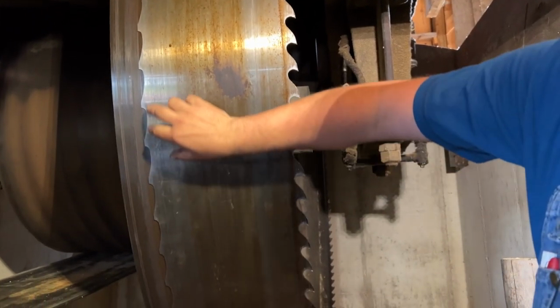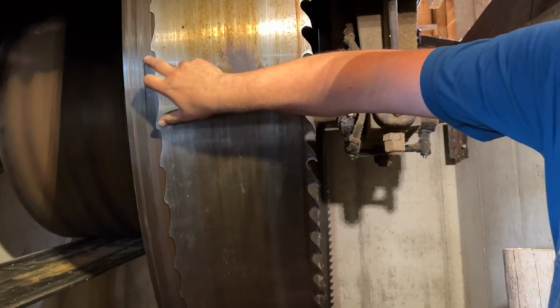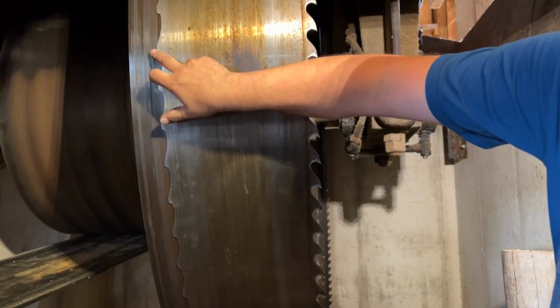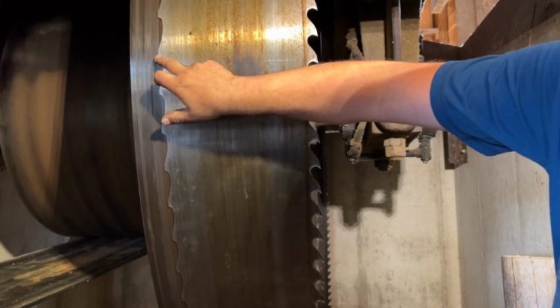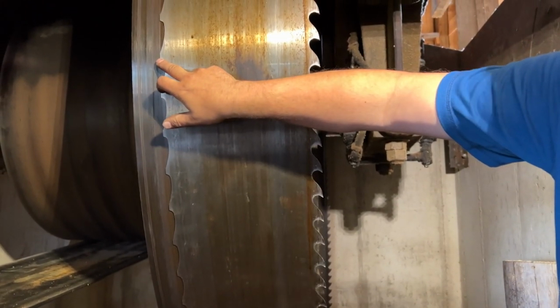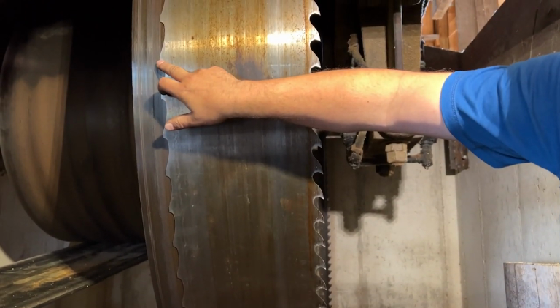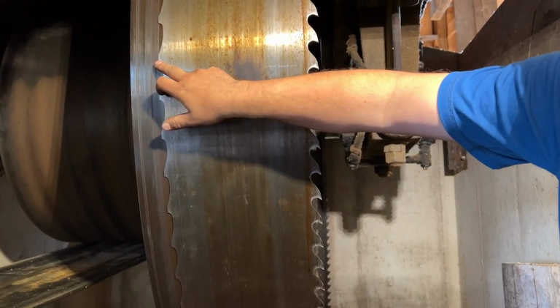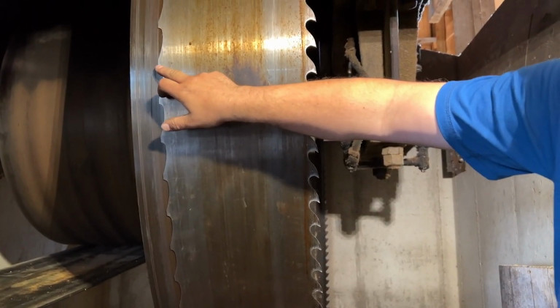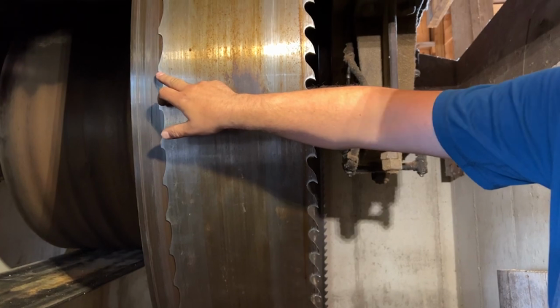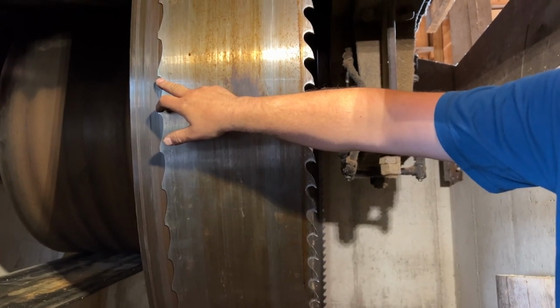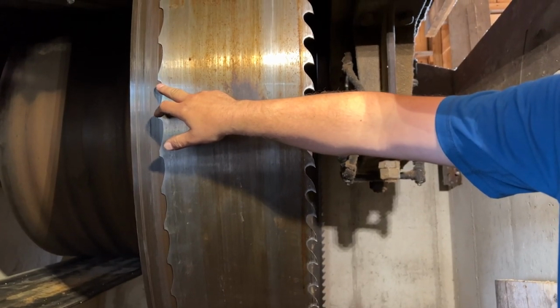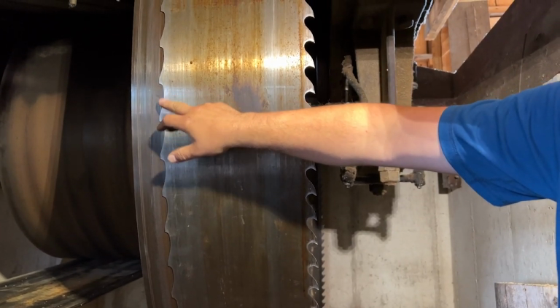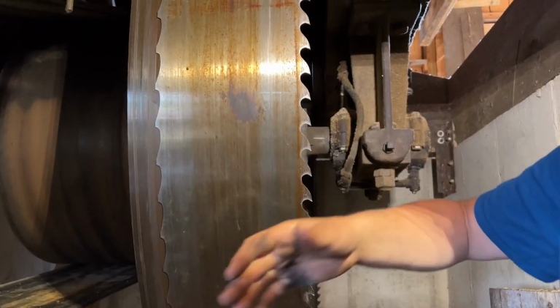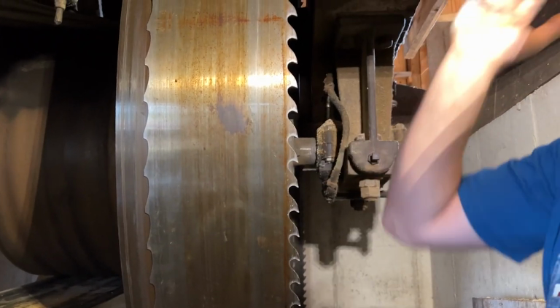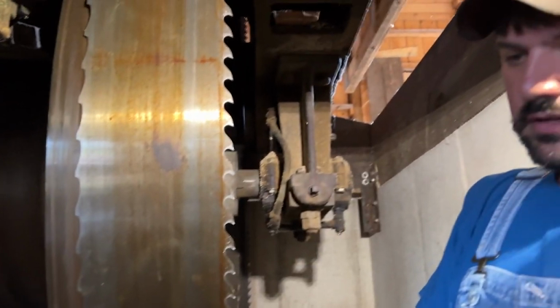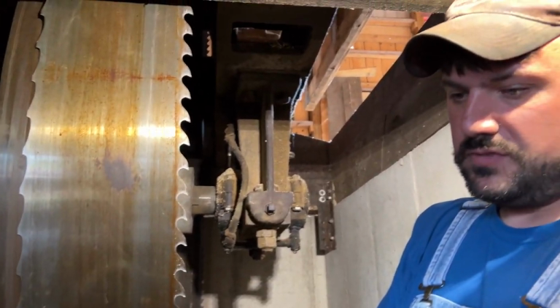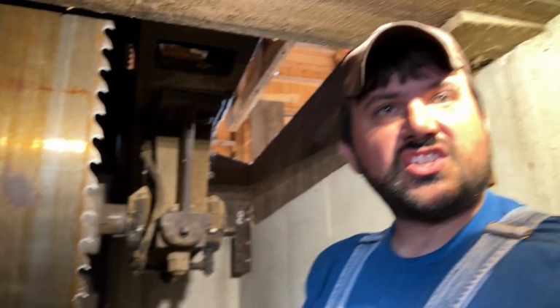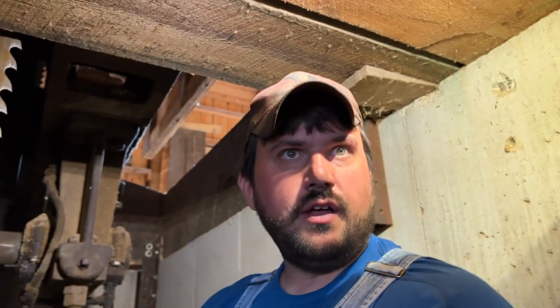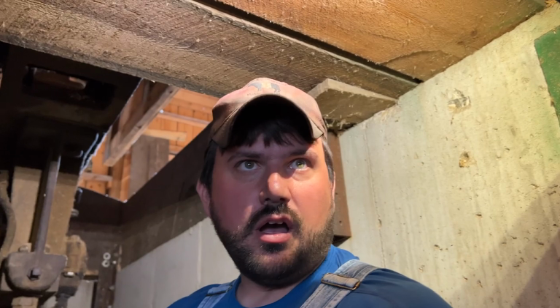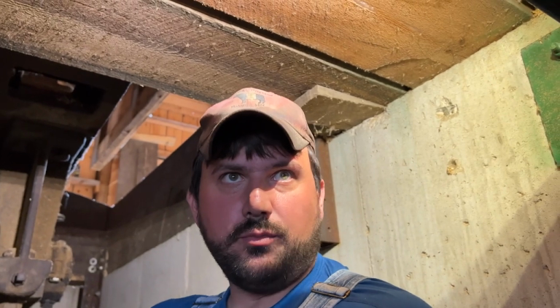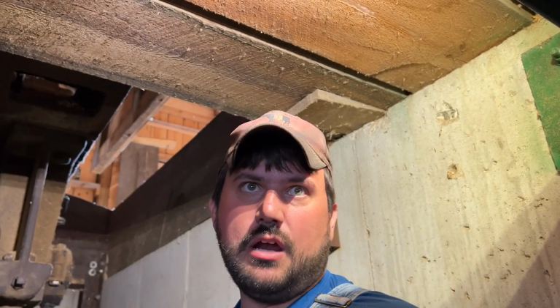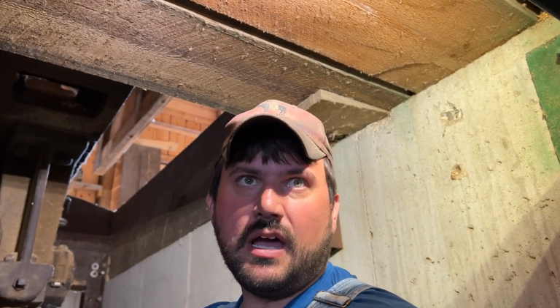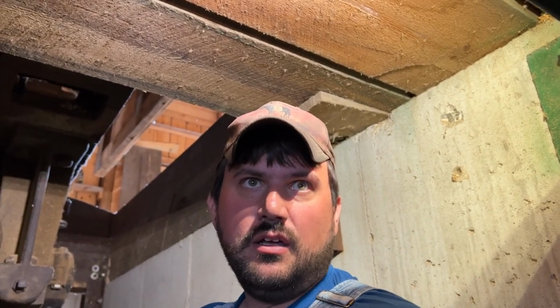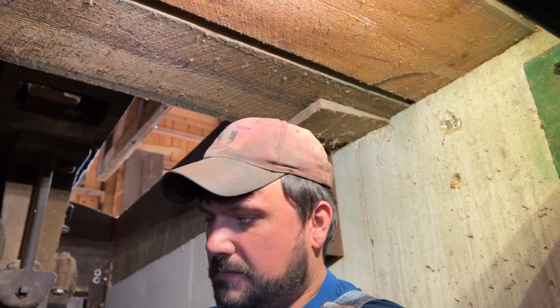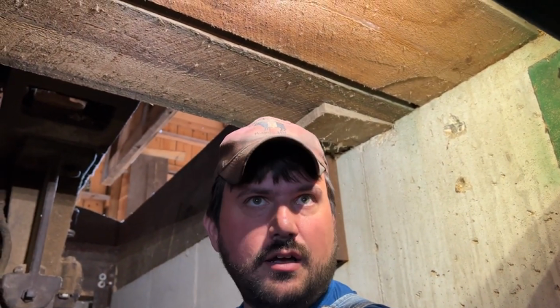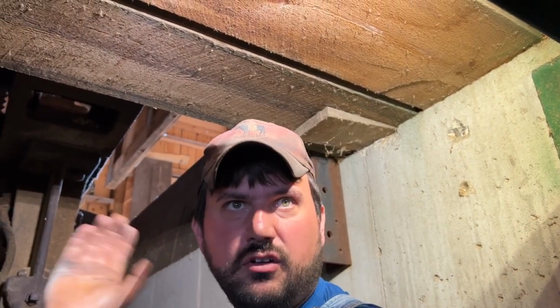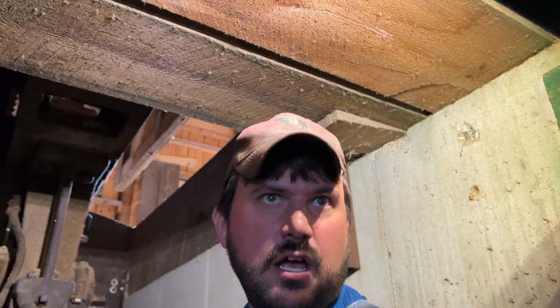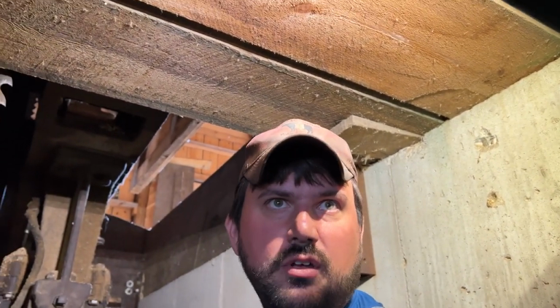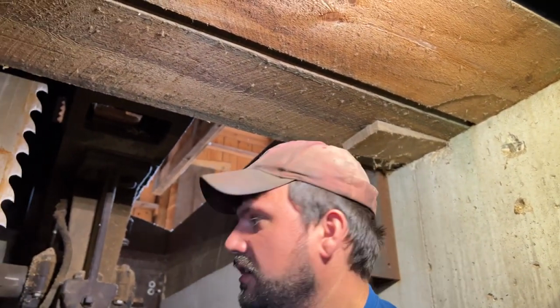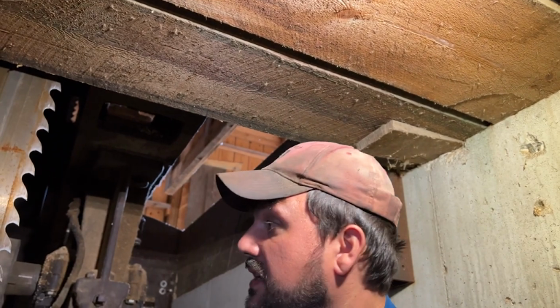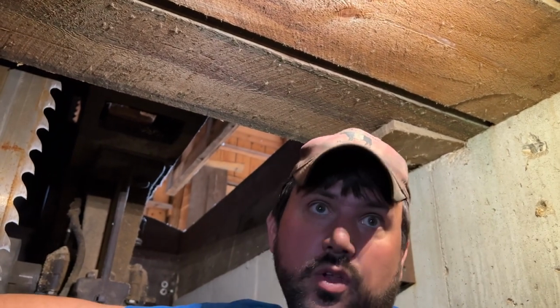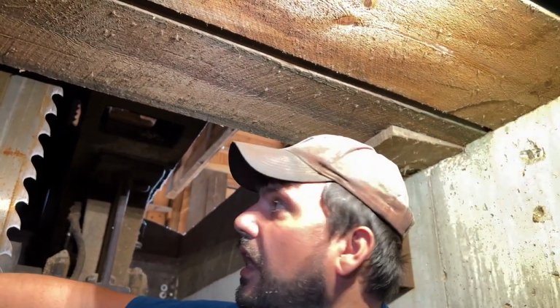This backside here is called a sliver tooth. It's not designed to cut anything, but if there's a sliver on the log and we're bringing the carriage back, rather than bind up, it'll knock it down — and in some cases it will cut it off.